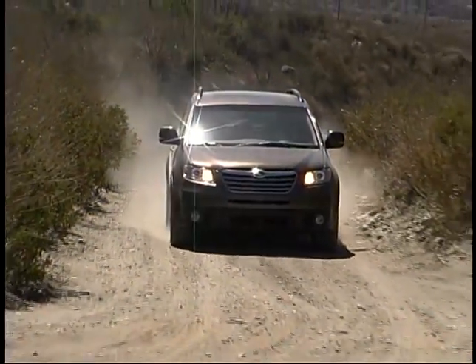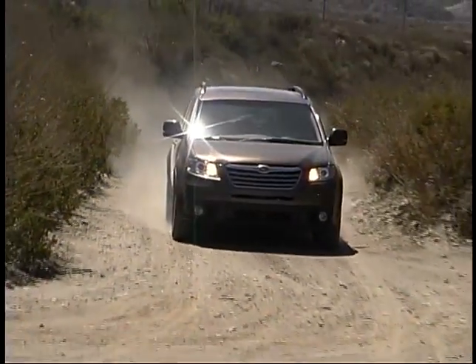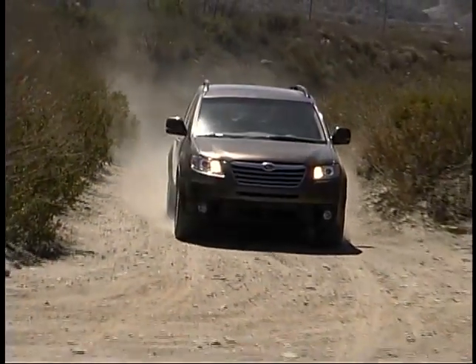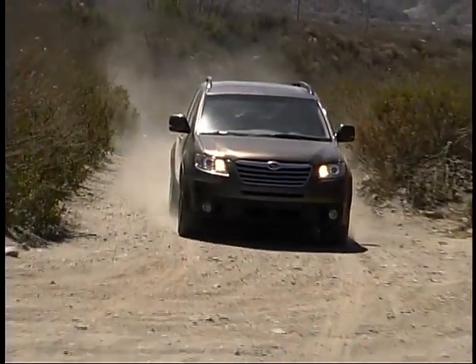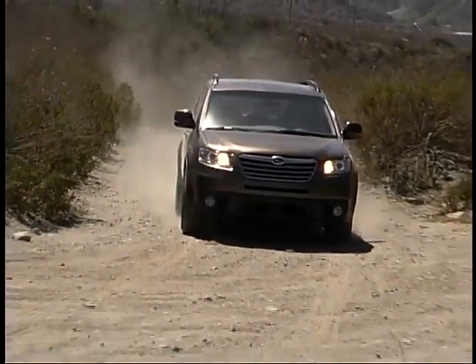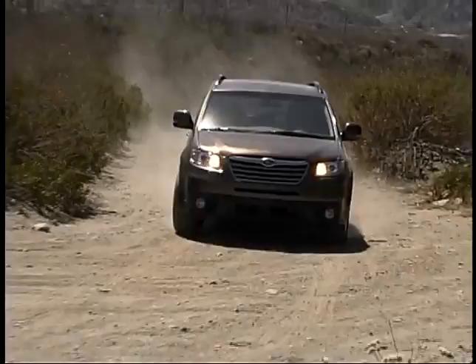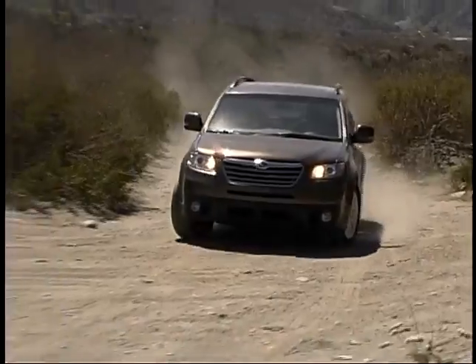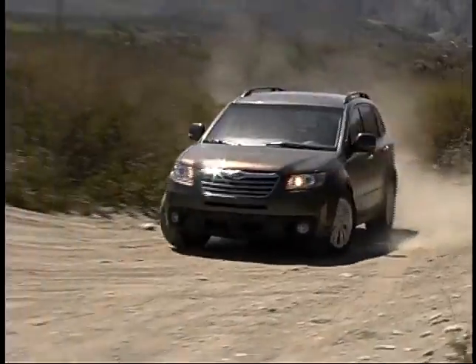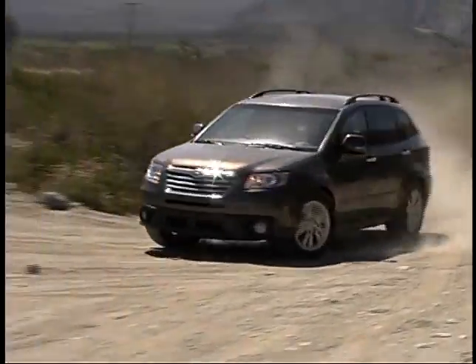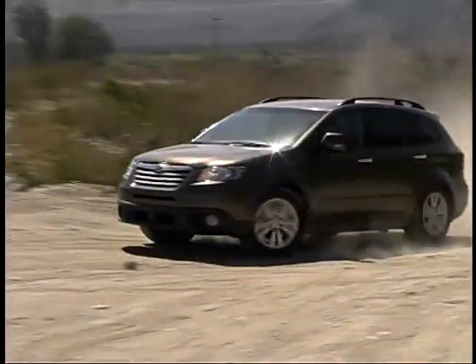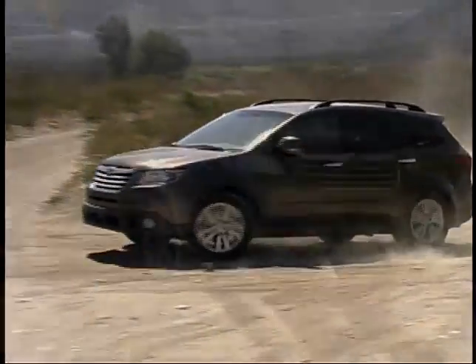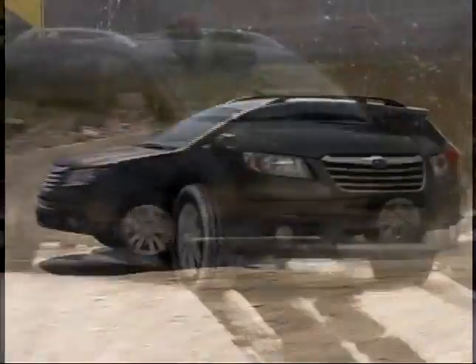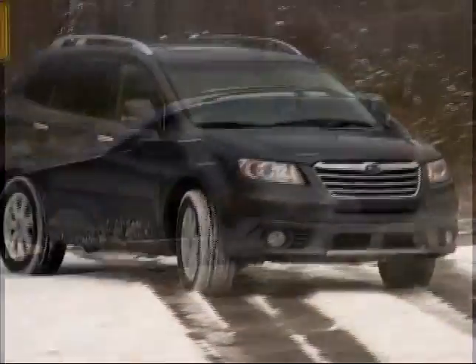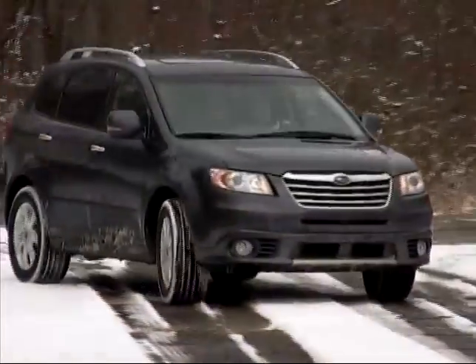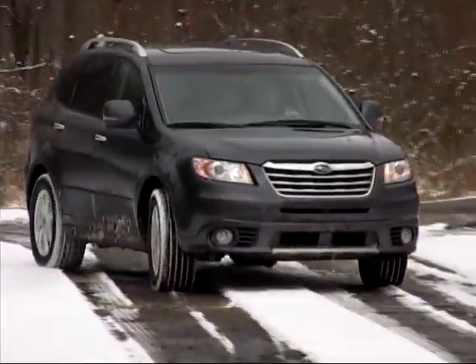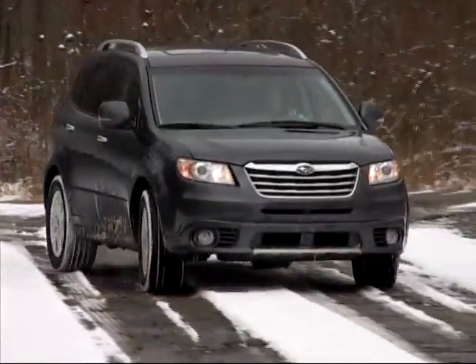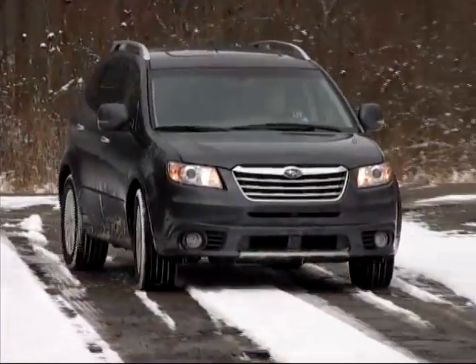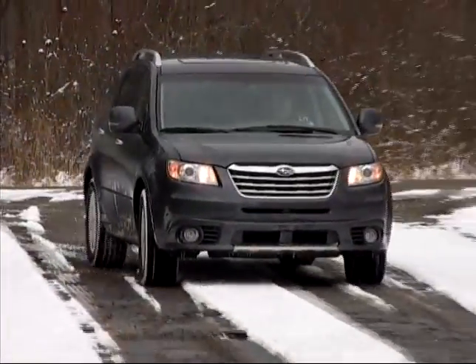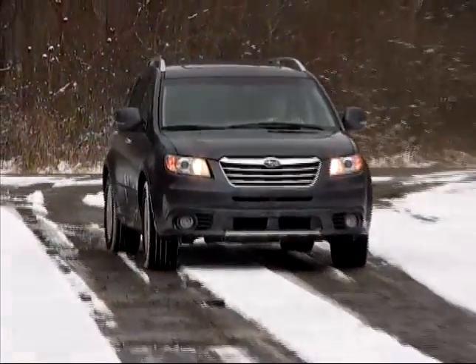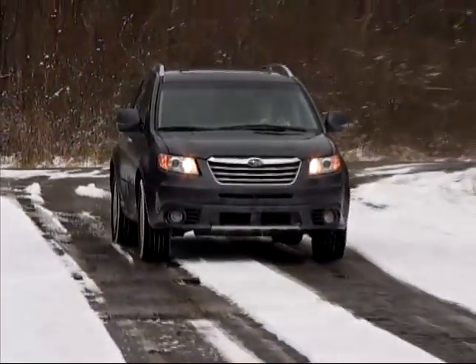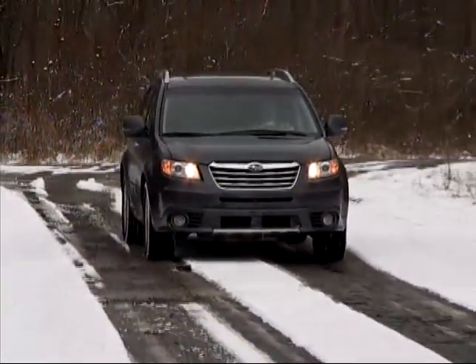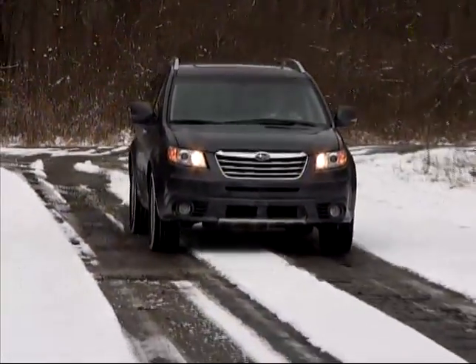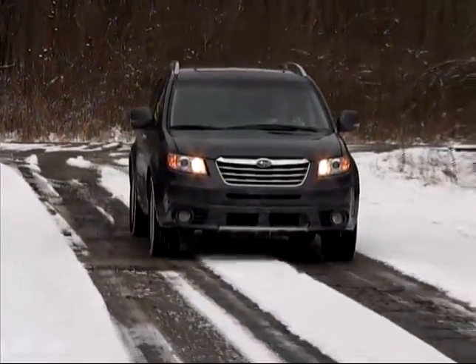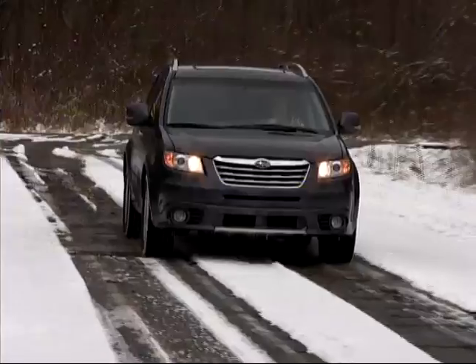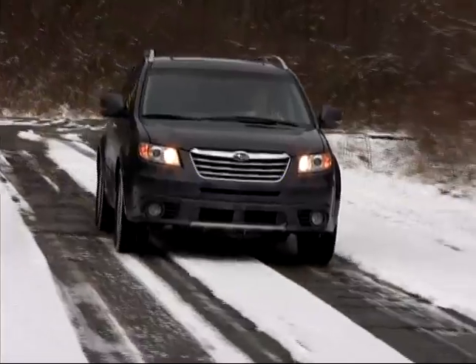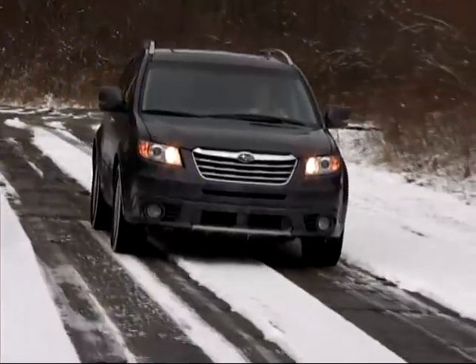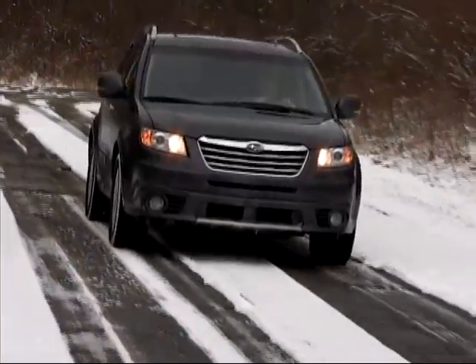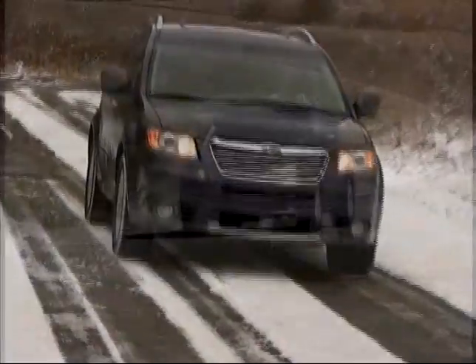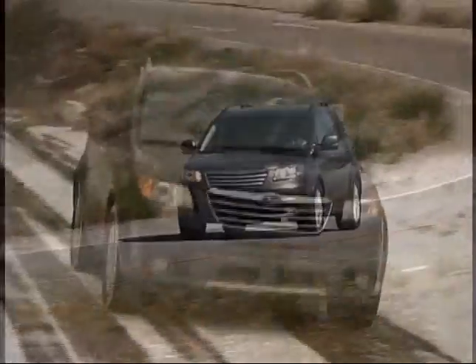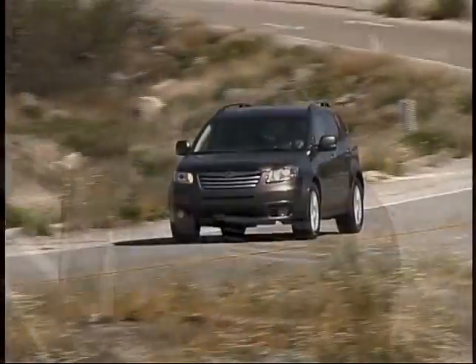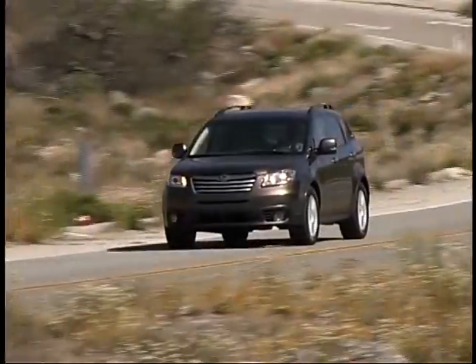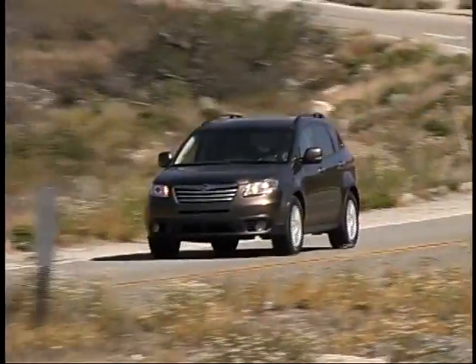The Tribeca's handling is sporting and precise, with the standard full-time all-wheel drive system providing accurate responses on all types of surfaces.